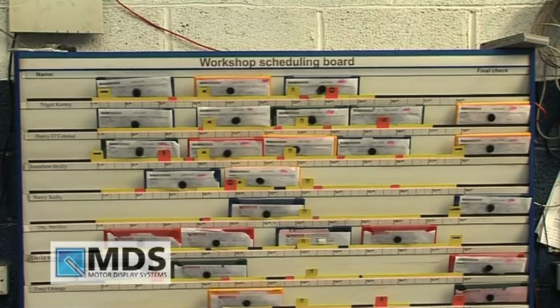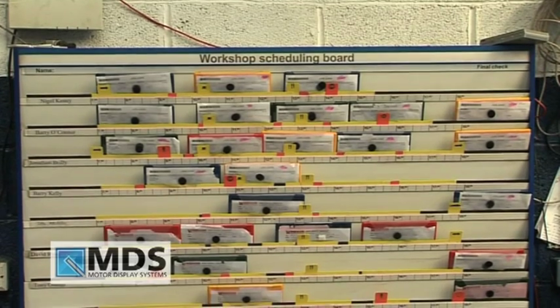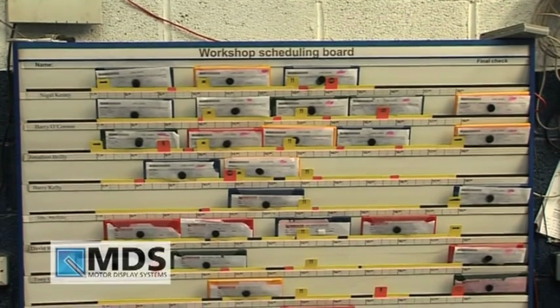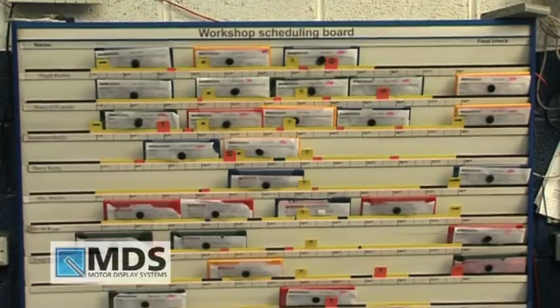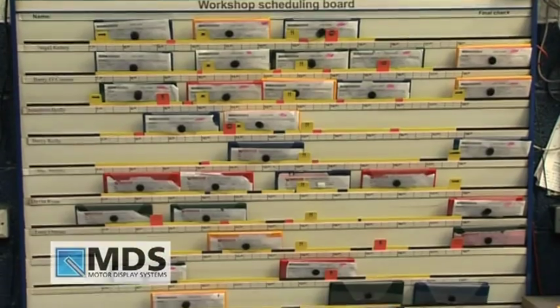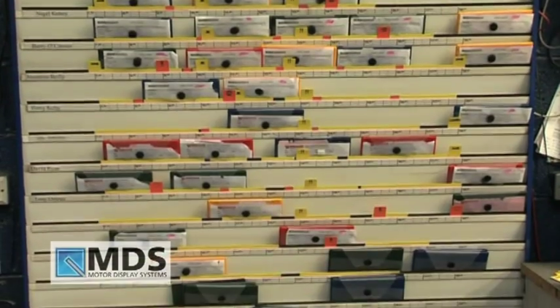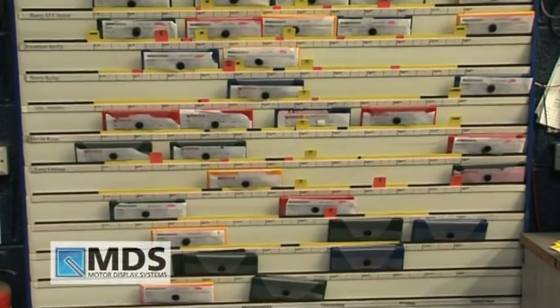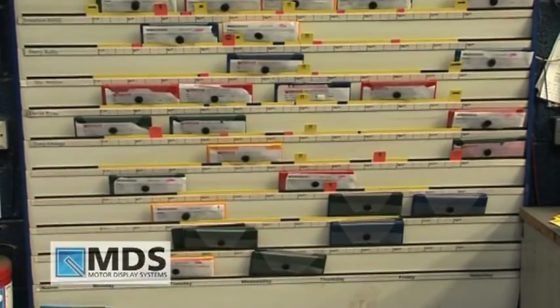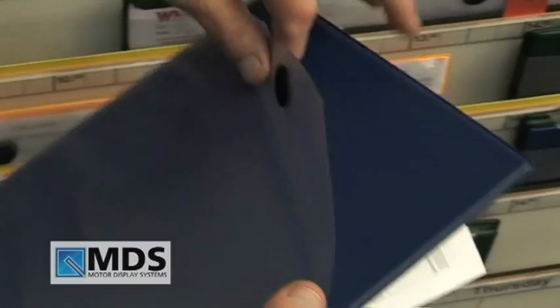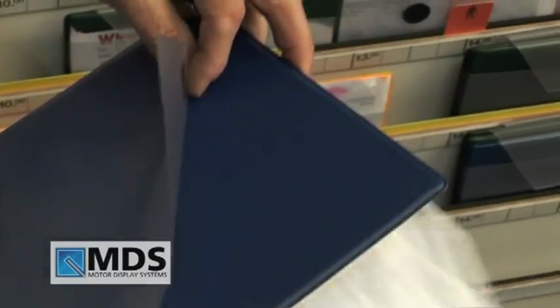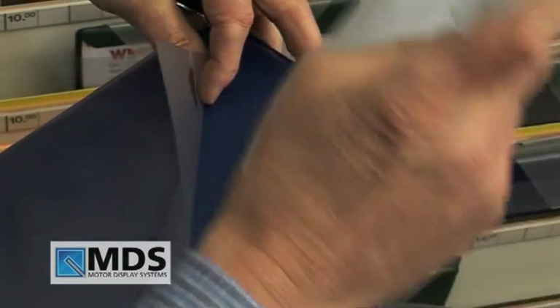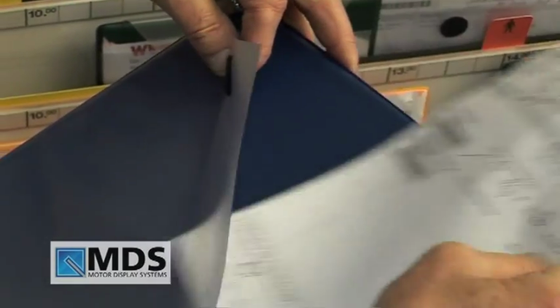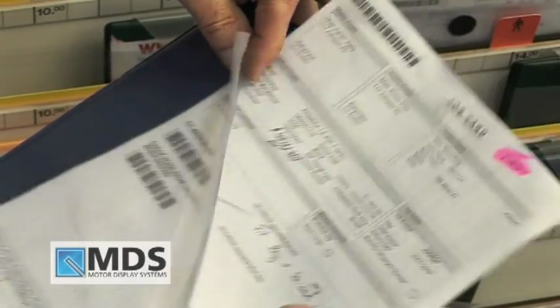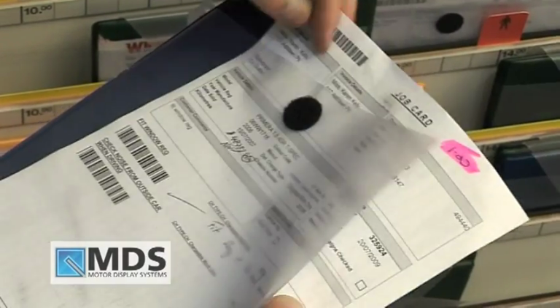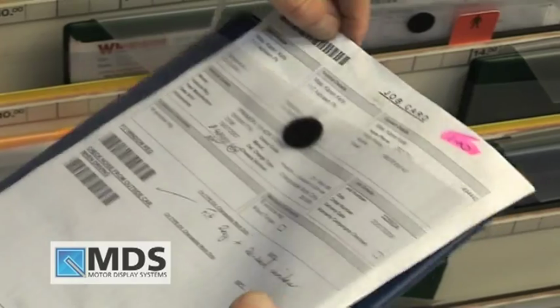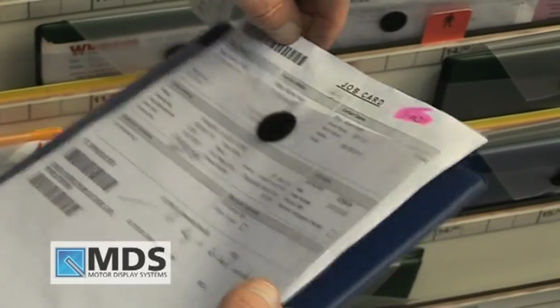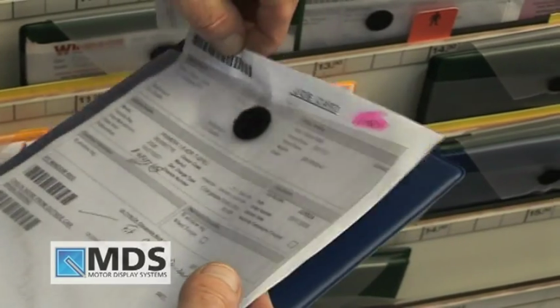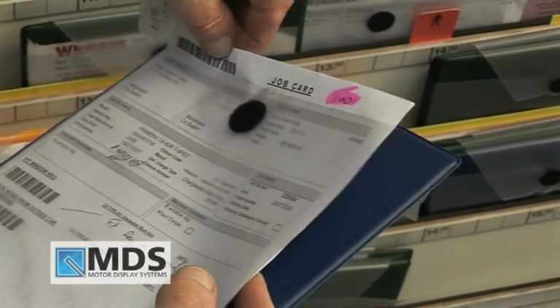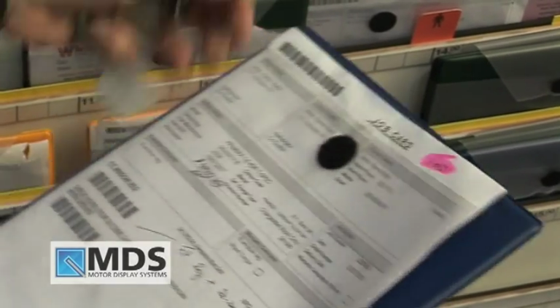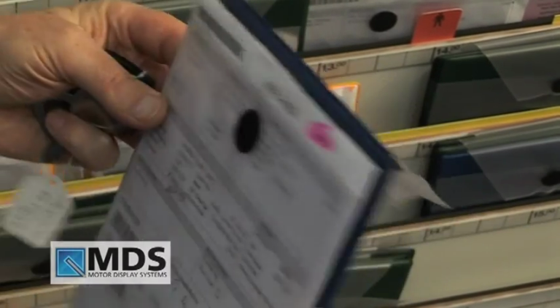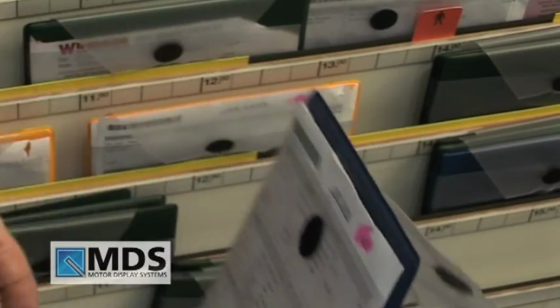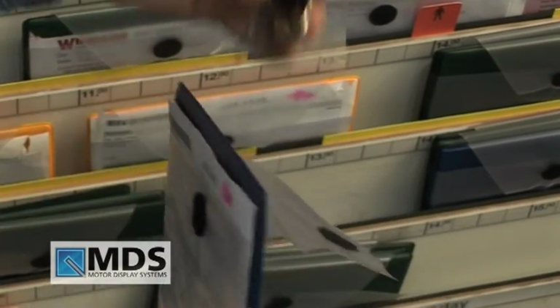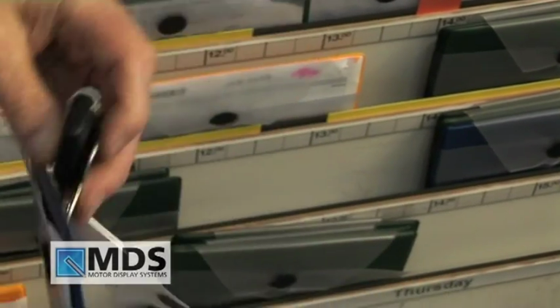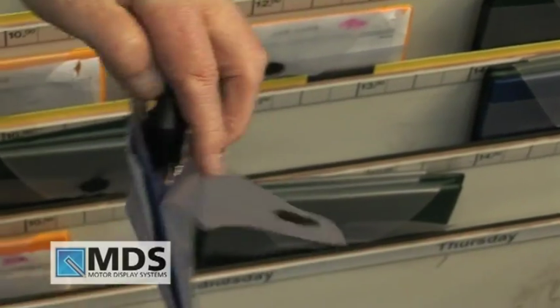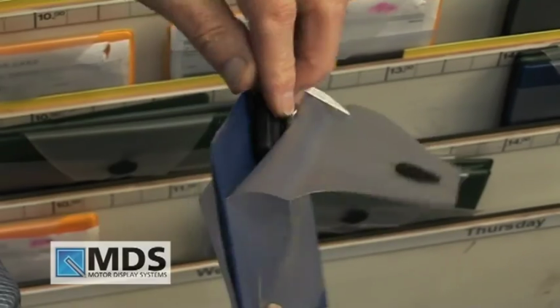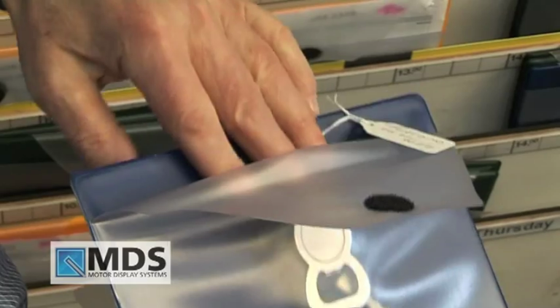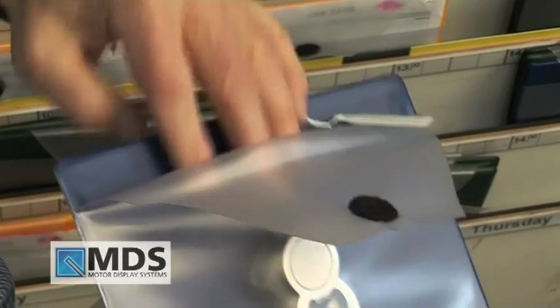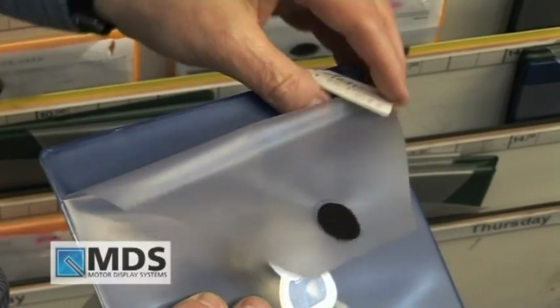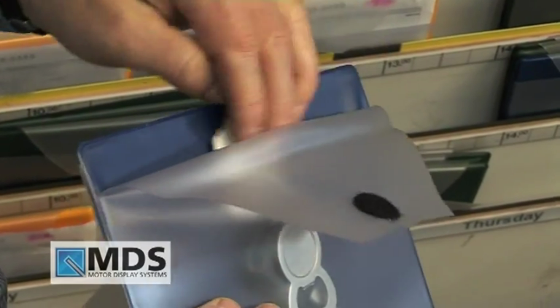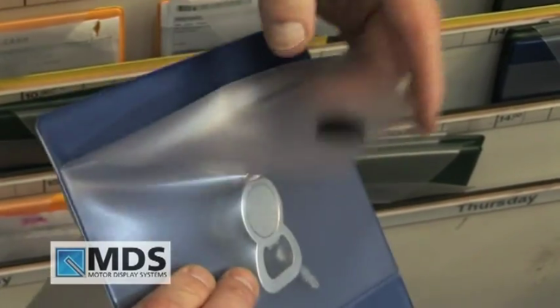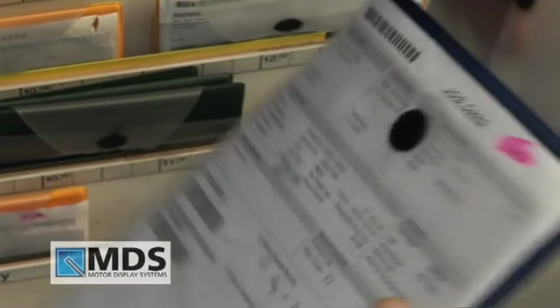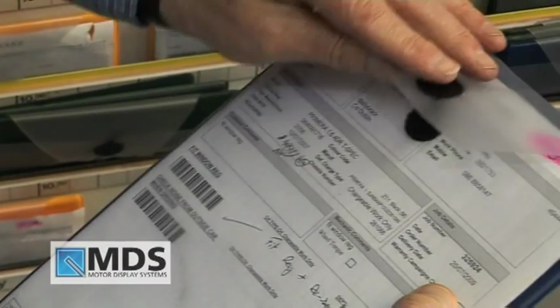The person responsible will set up the board for that day's use. When the job card is created, it can be inserted into a planner pocket. If appropriate, the keys of the vehicle can be inserted into the pouch on the reverse side of the pocket.